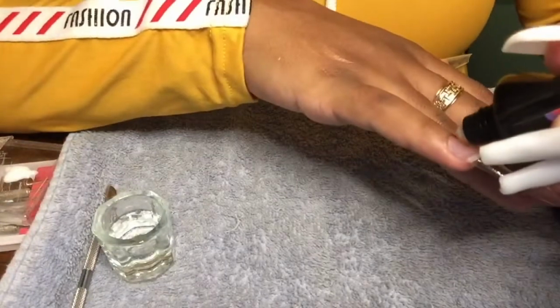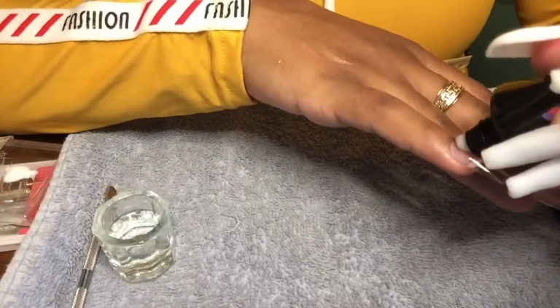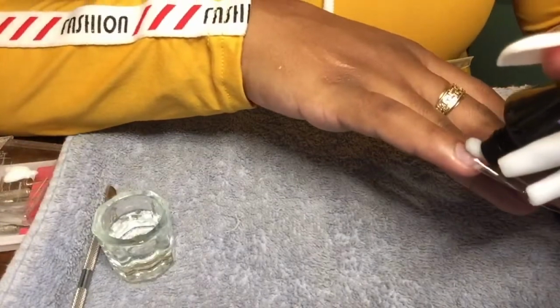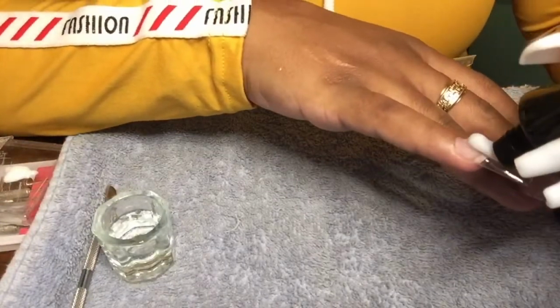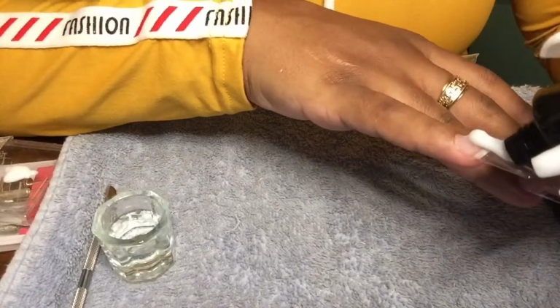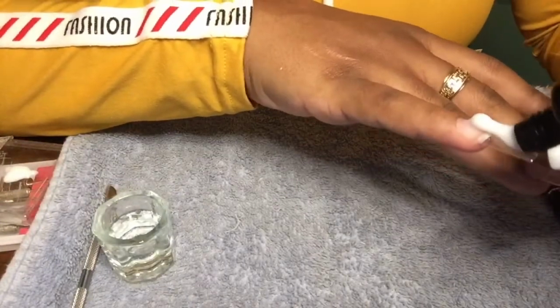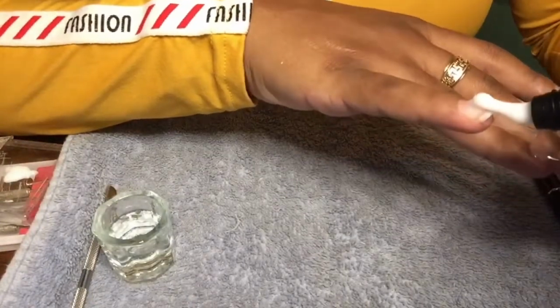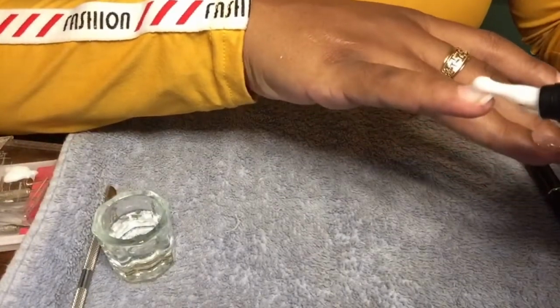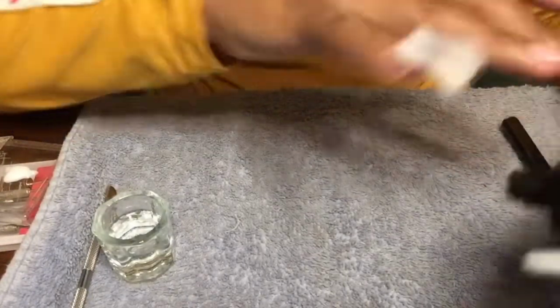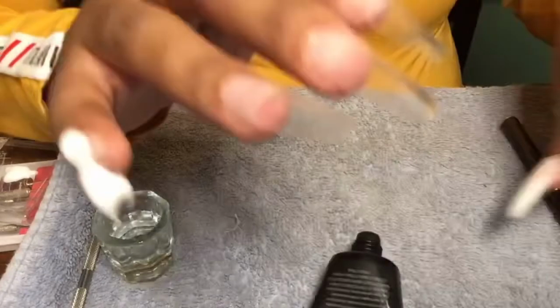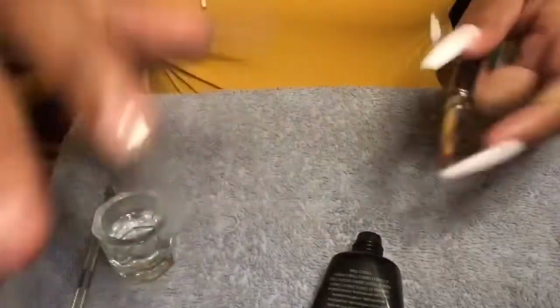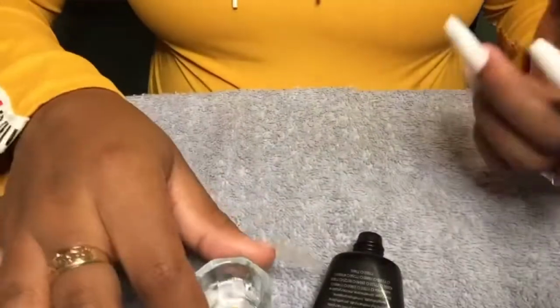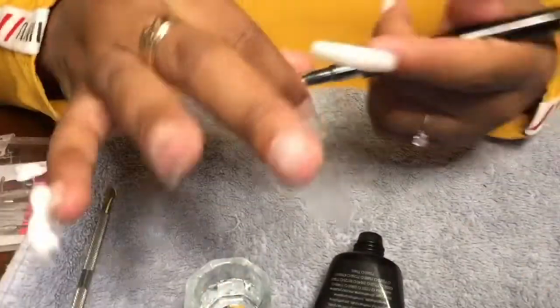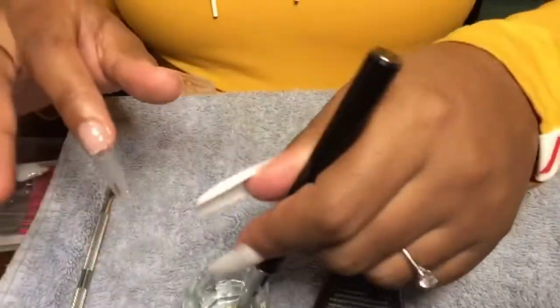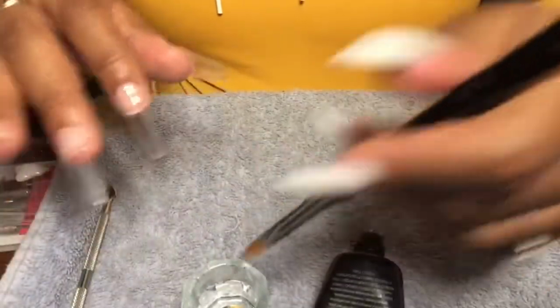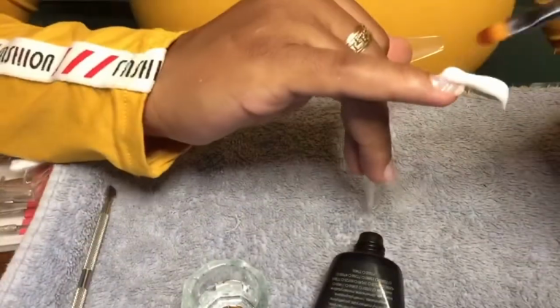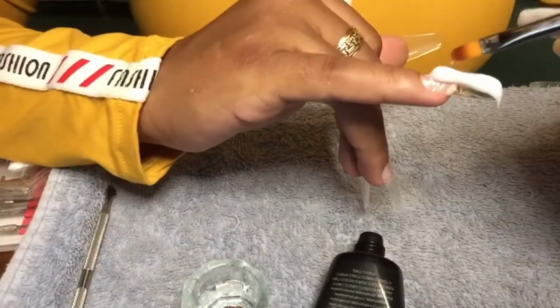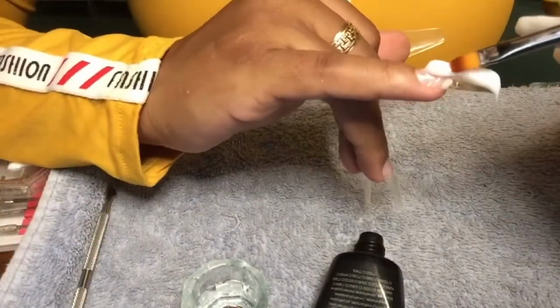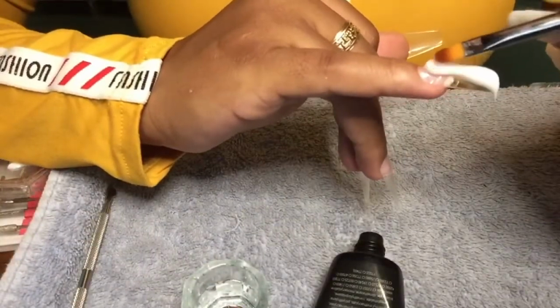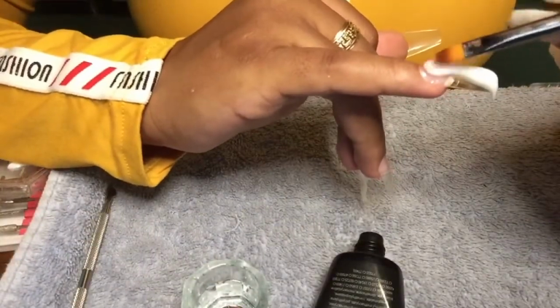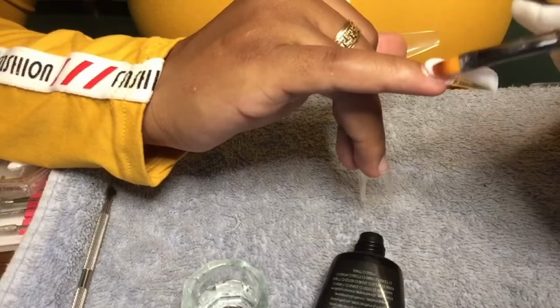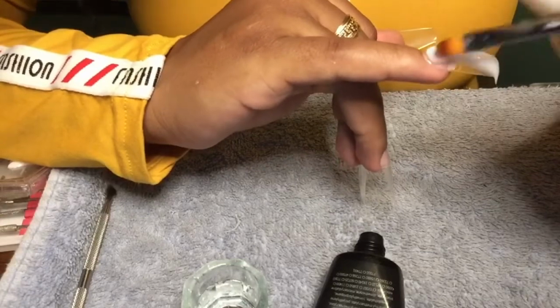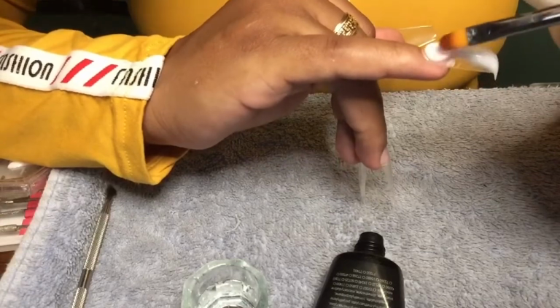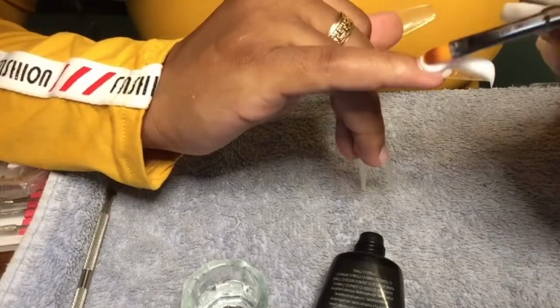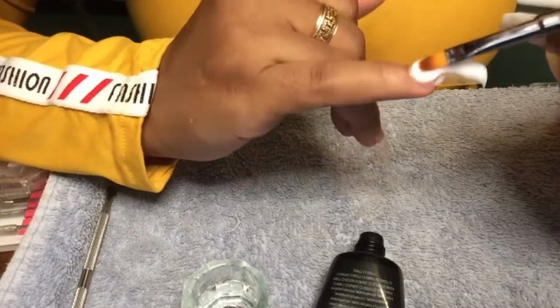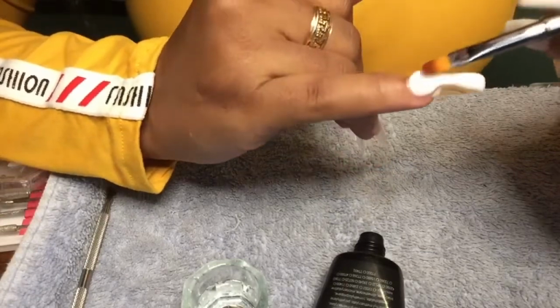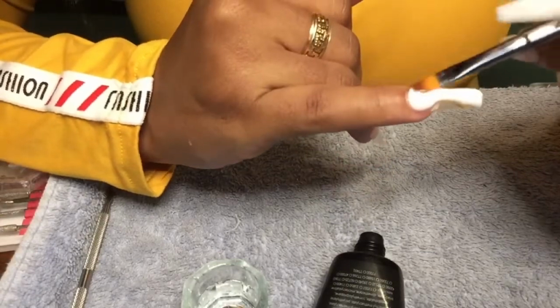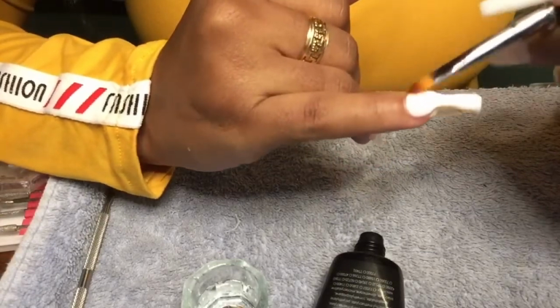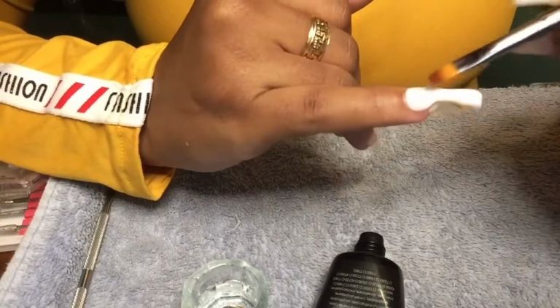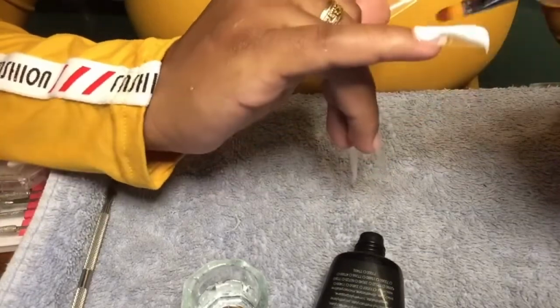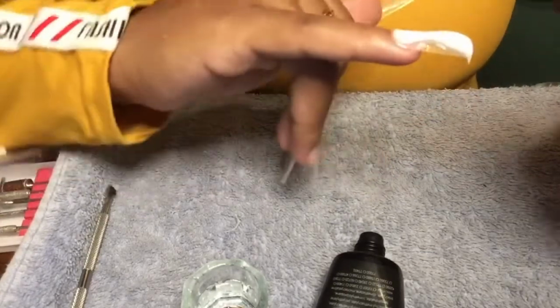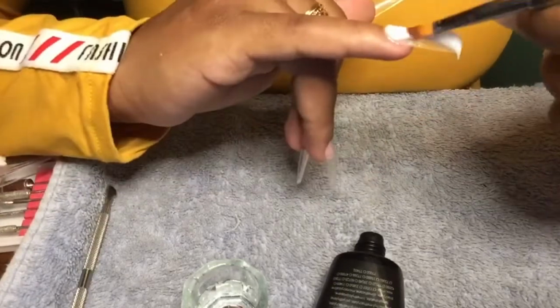I'm repeating the same steps on the opposite hand. I put my base coat down, cured my nails for 30 seconds, and I'm laying that poly gel down, smoothing it, and rubbing it into place.